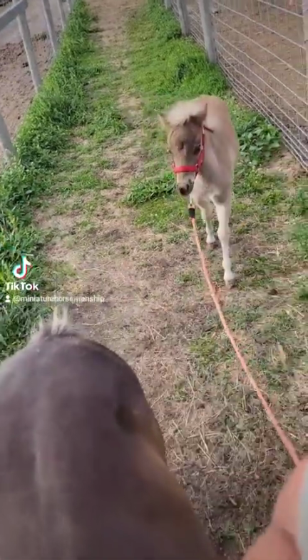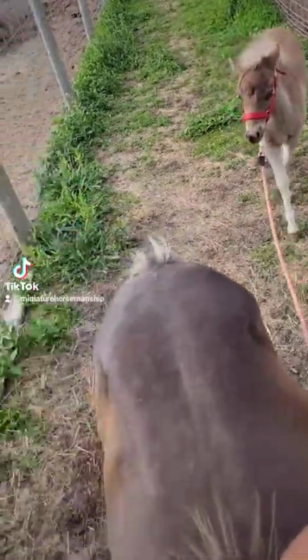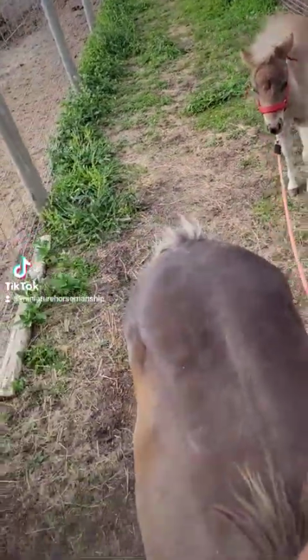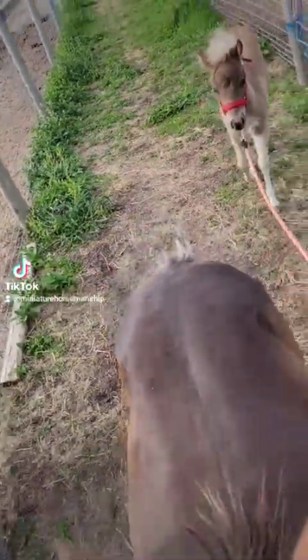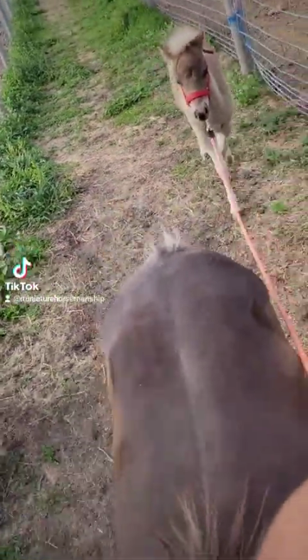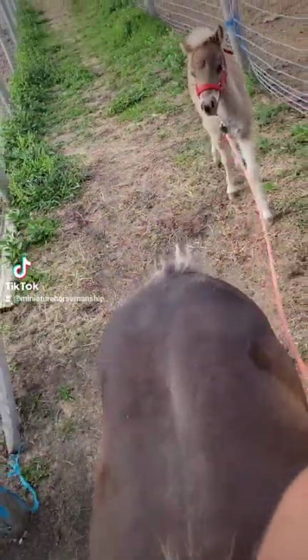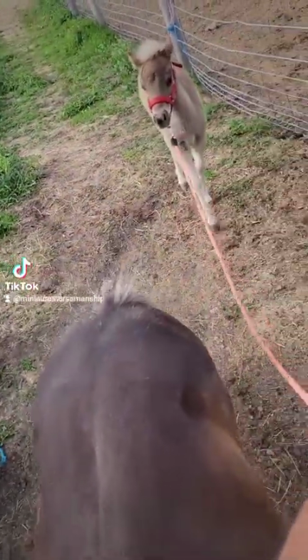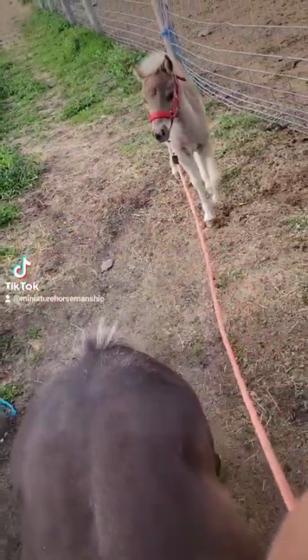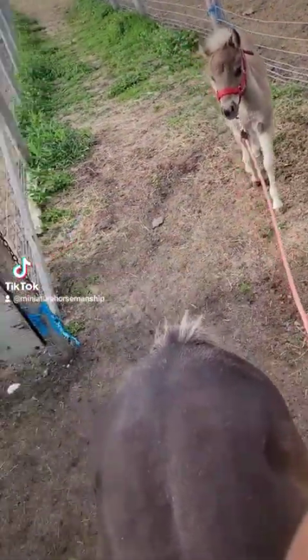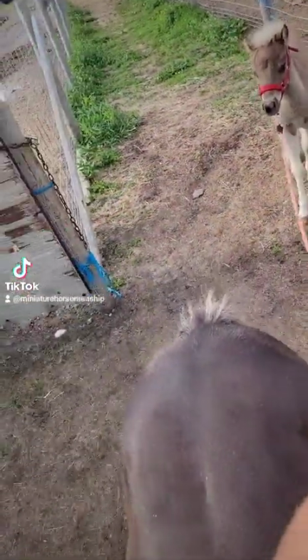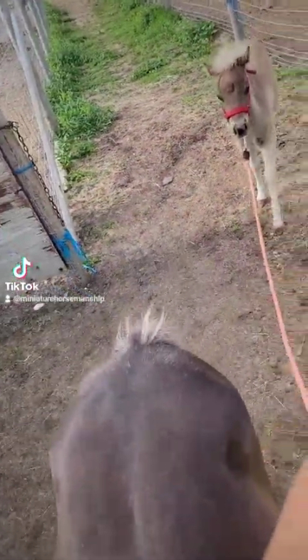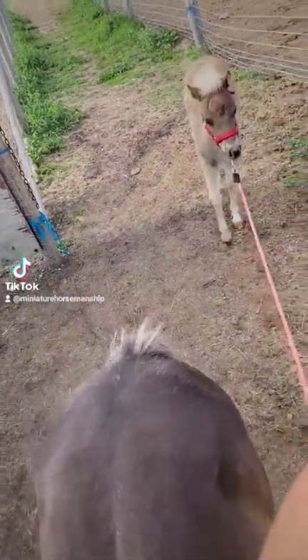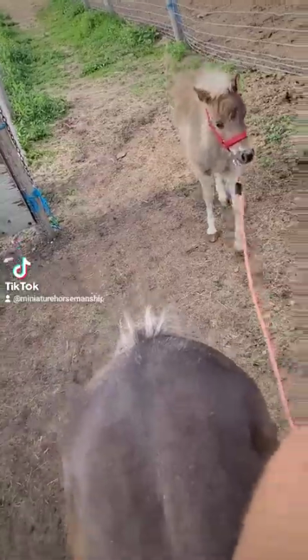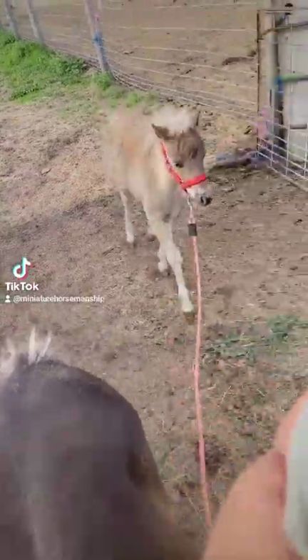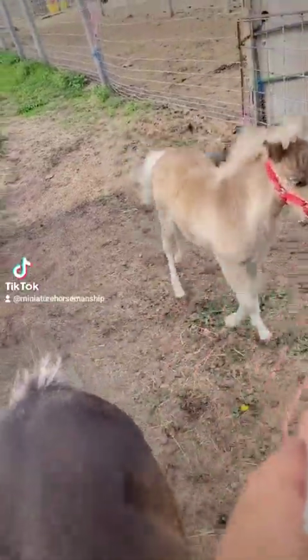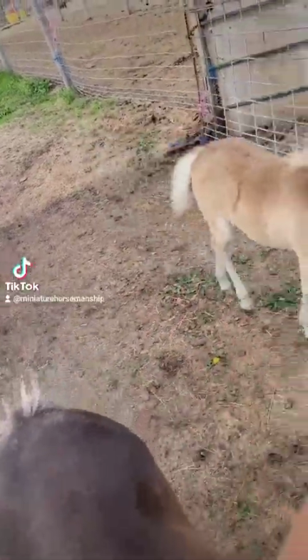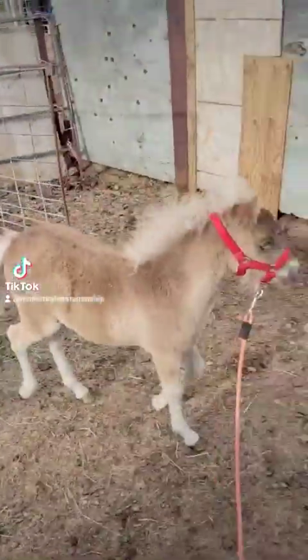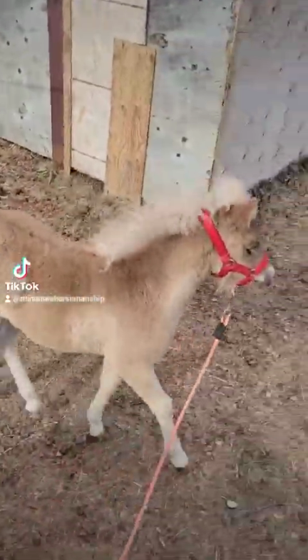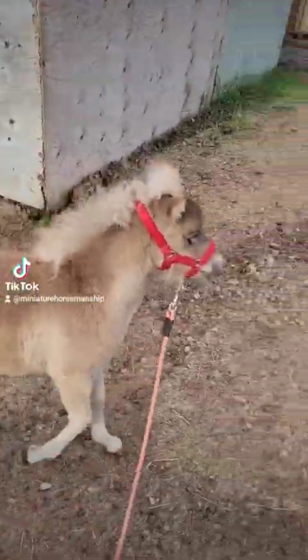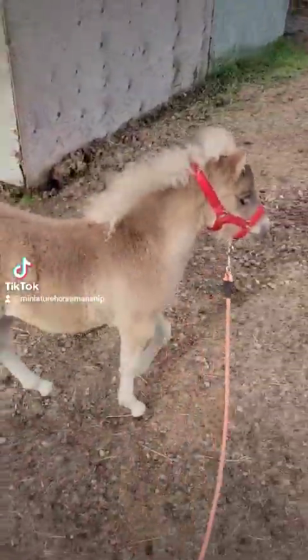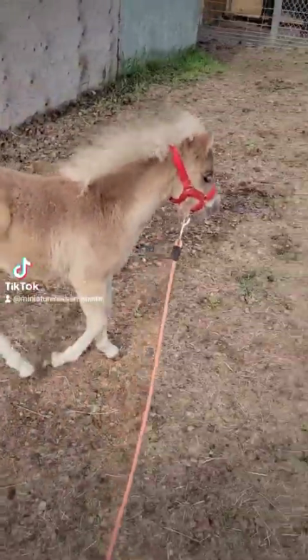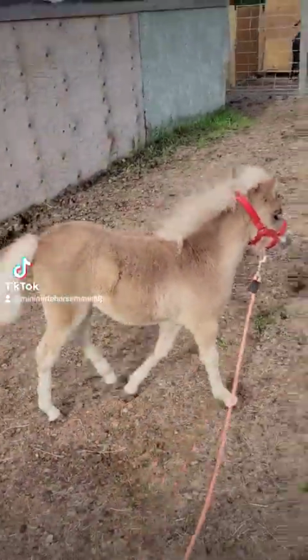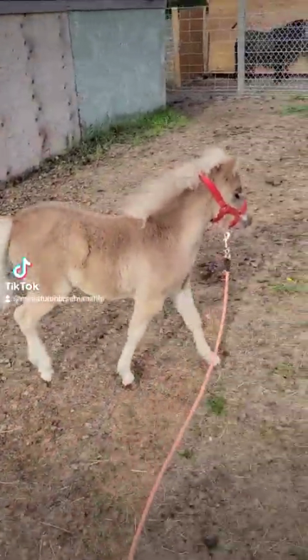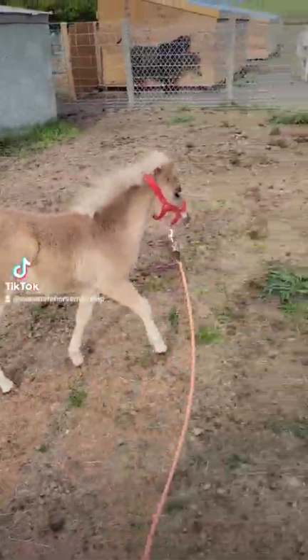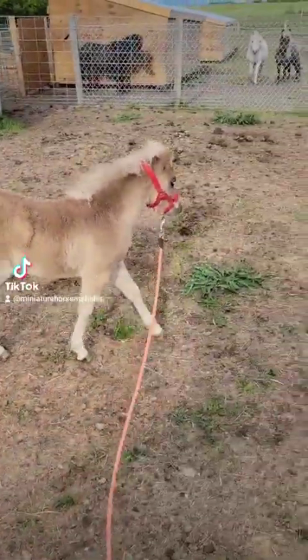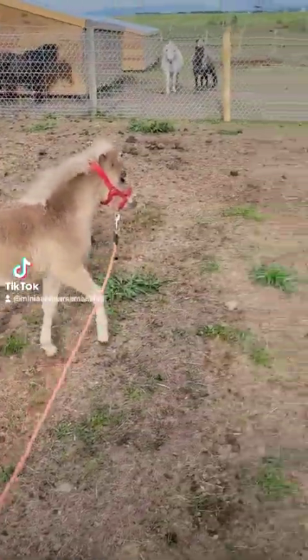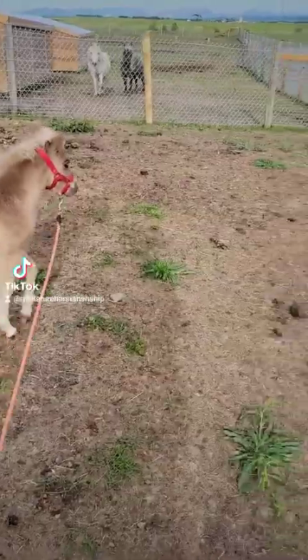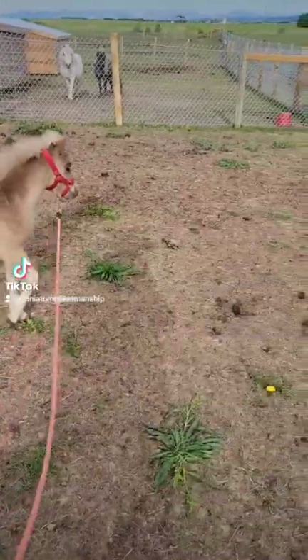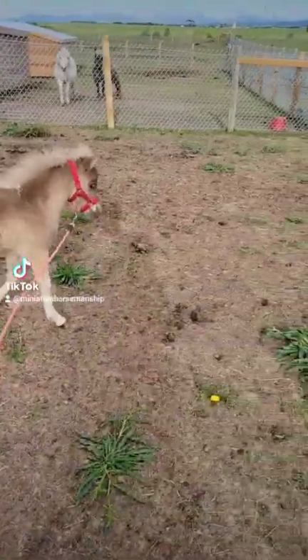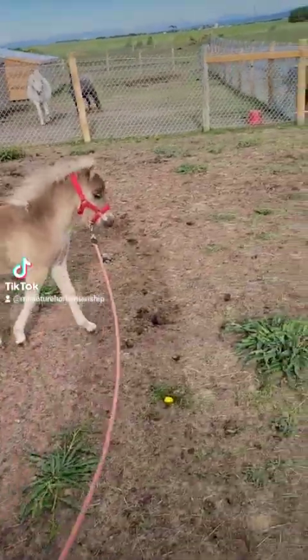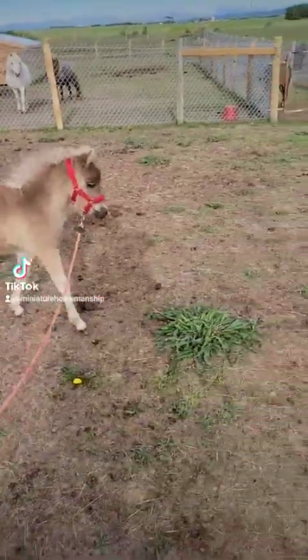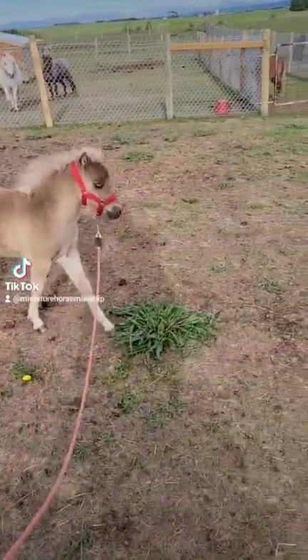I thought I'd chat a bit about halter training foals. This is Zoom's fourth time with the halter on. As you can see, he's pretty comfortable.